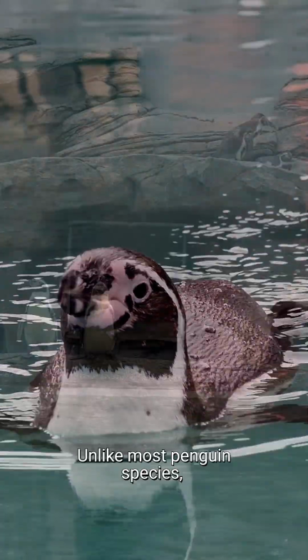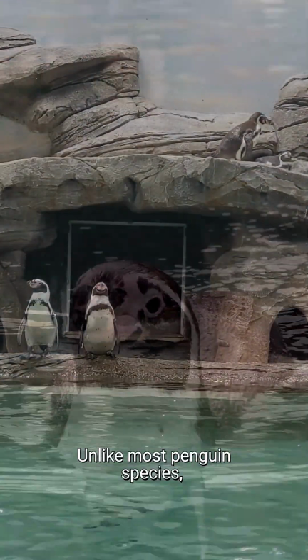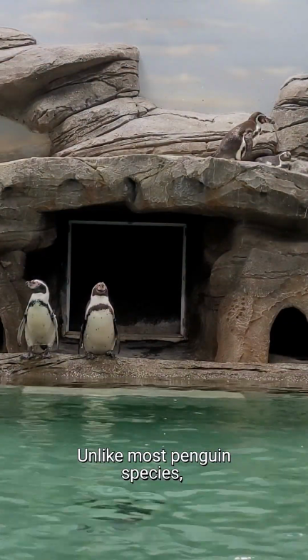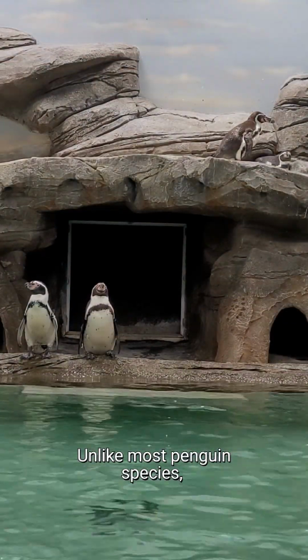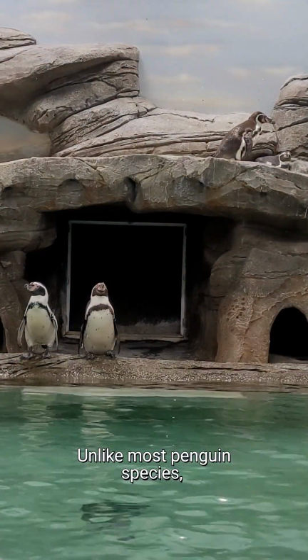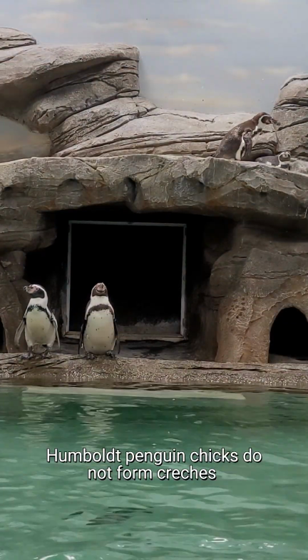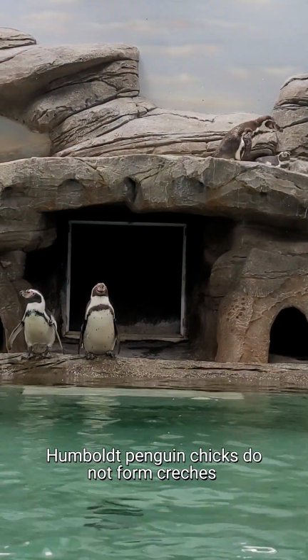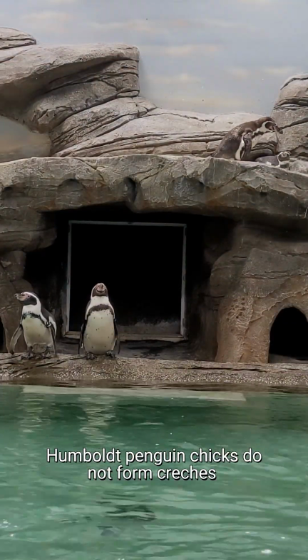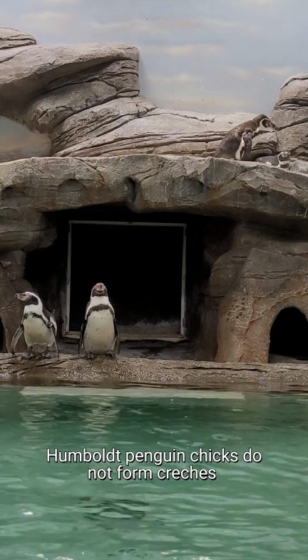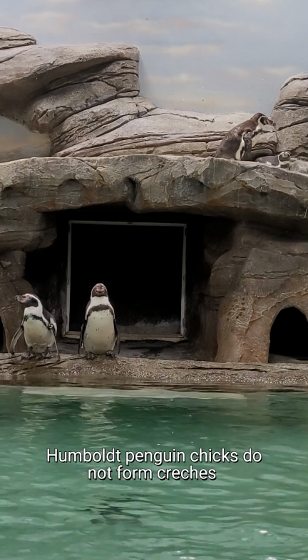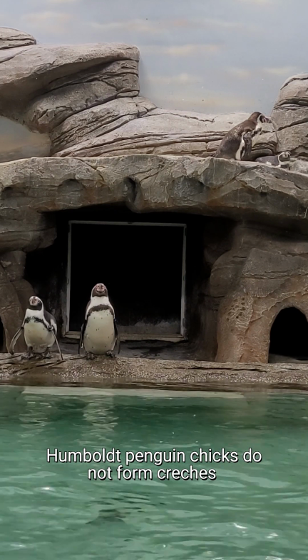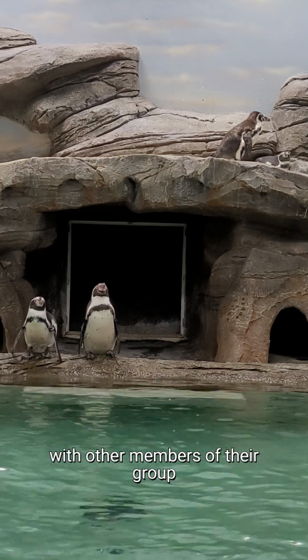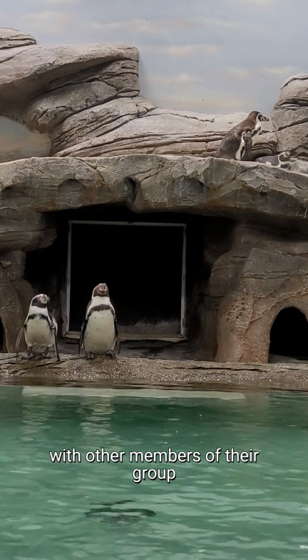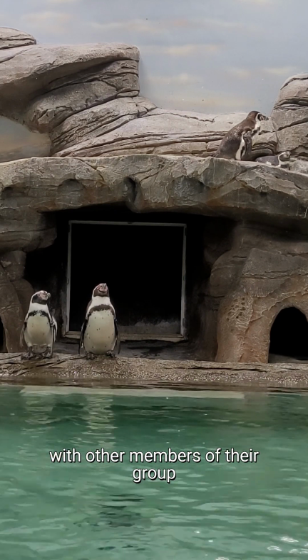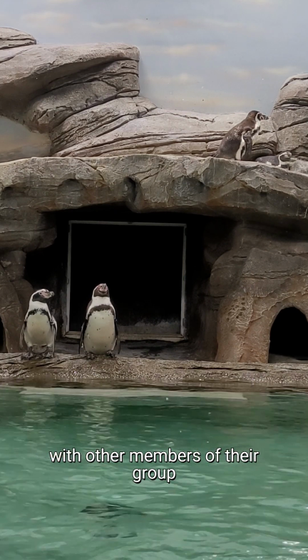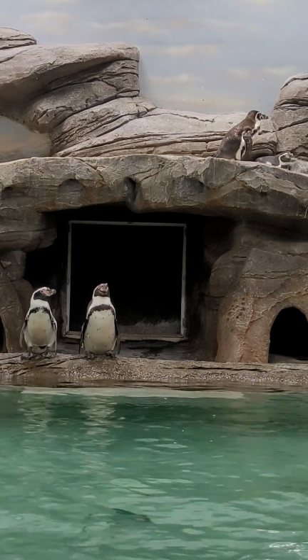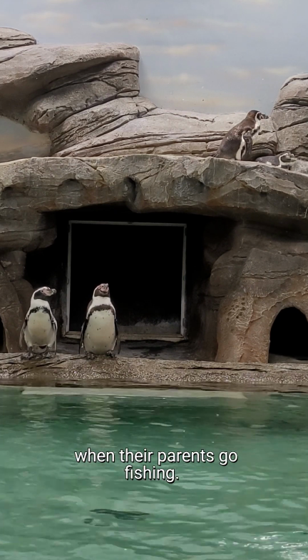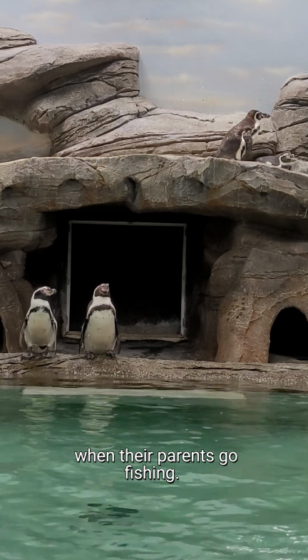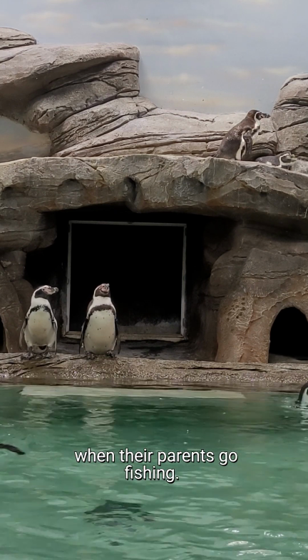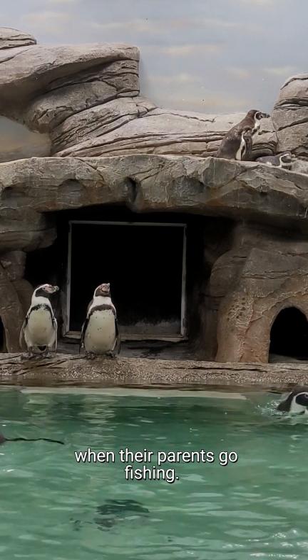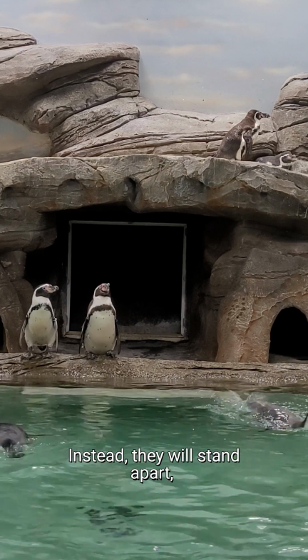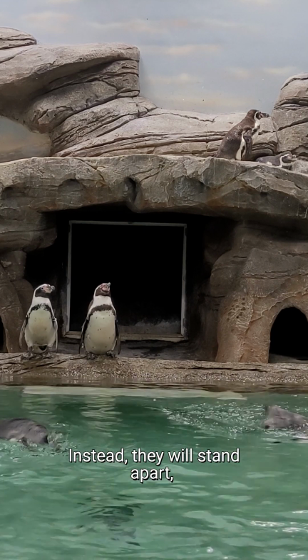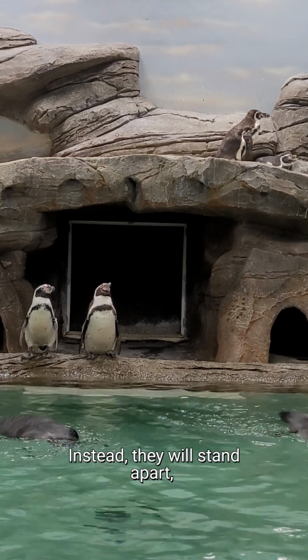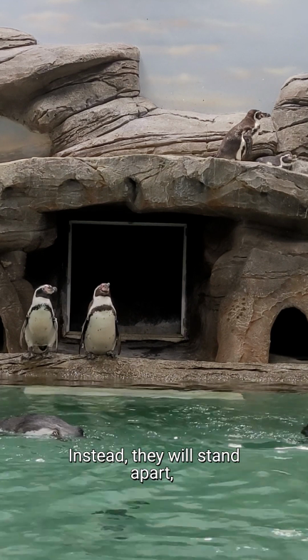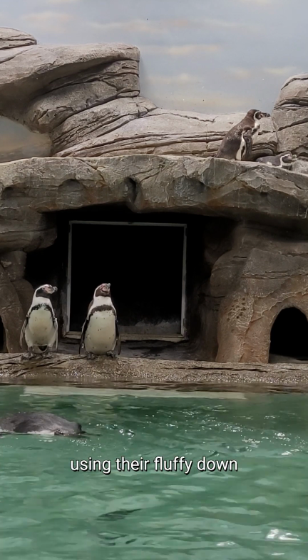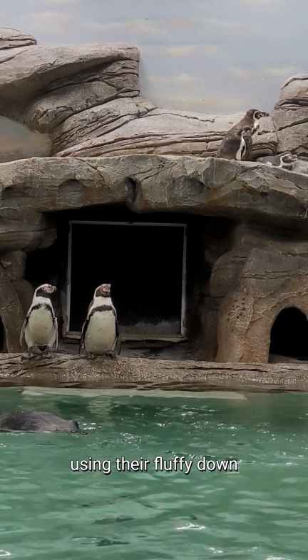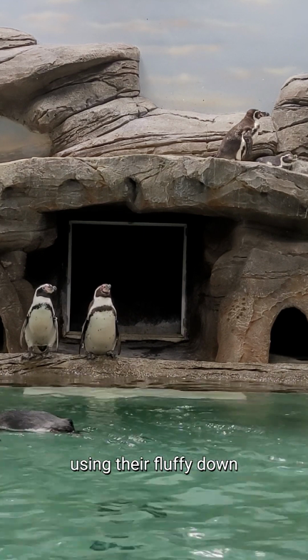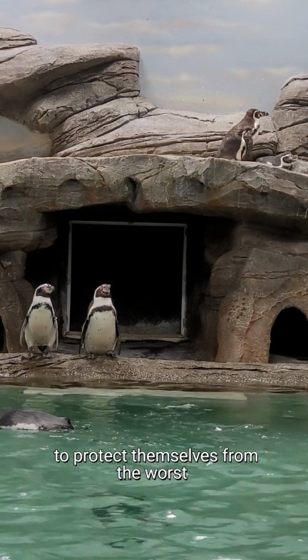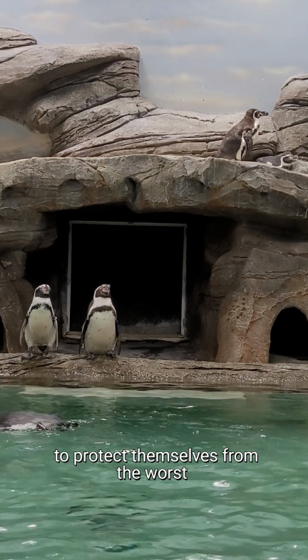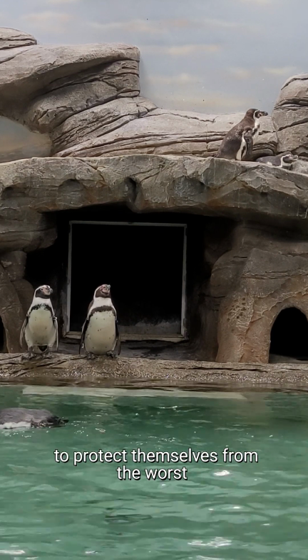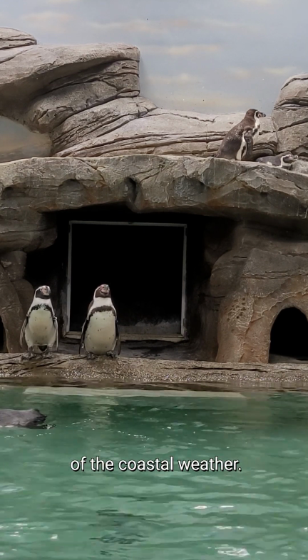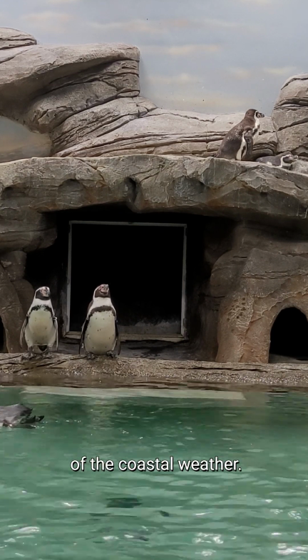Unlike most penguin species, Humboldt penguin chicks do not form crèches with other members of their group when their parents go fishing. Instead, they will stand apart, using their fluffy down to protect themselves from the worst of the coastal weather.